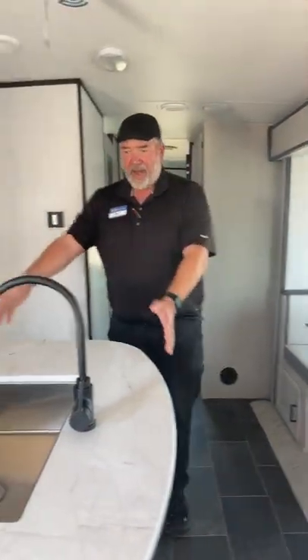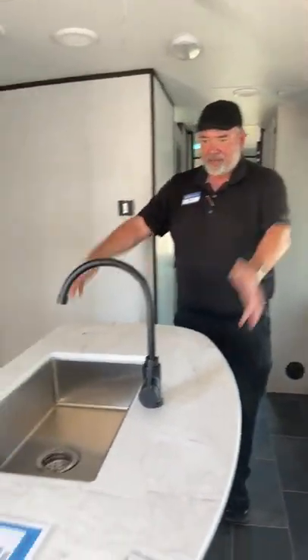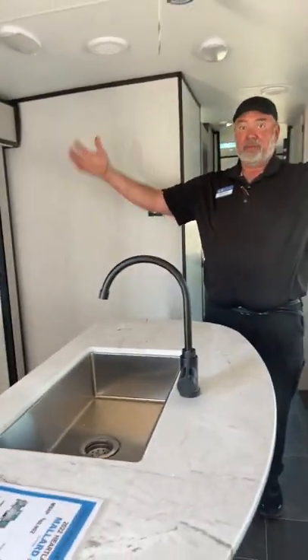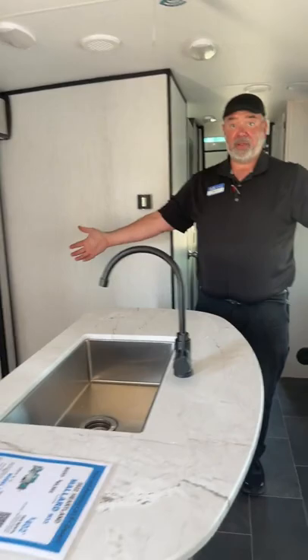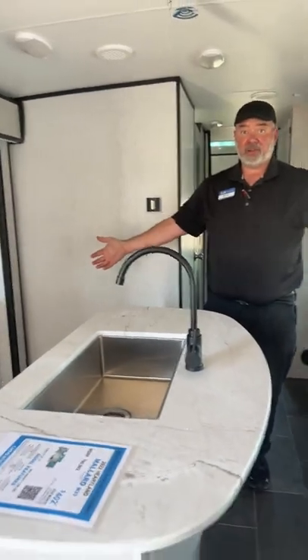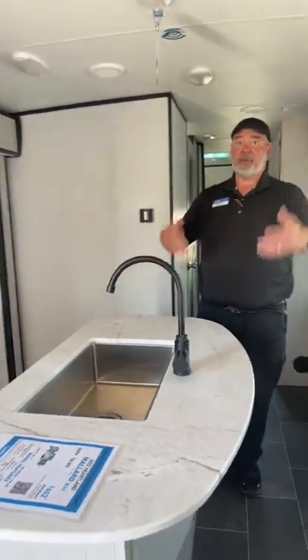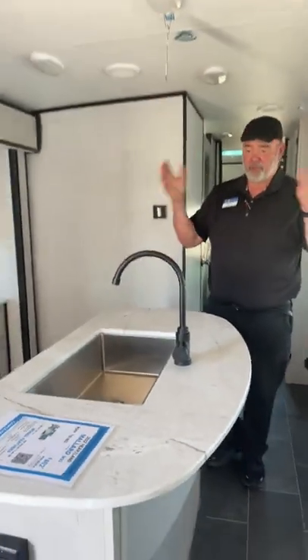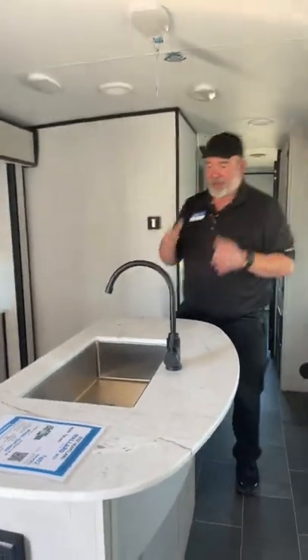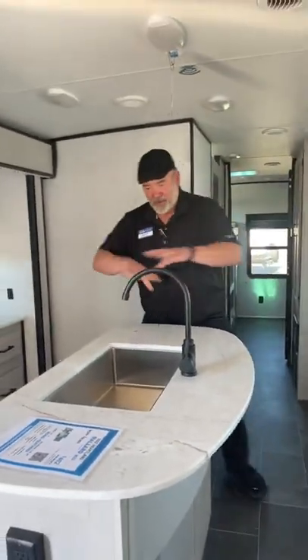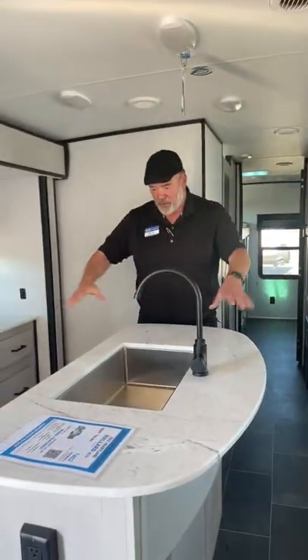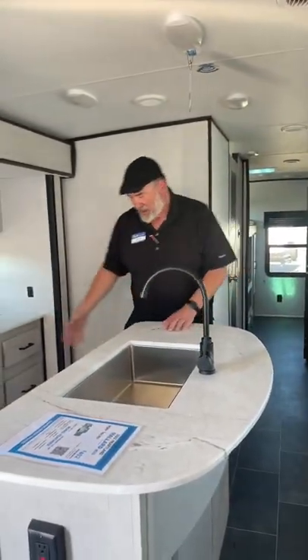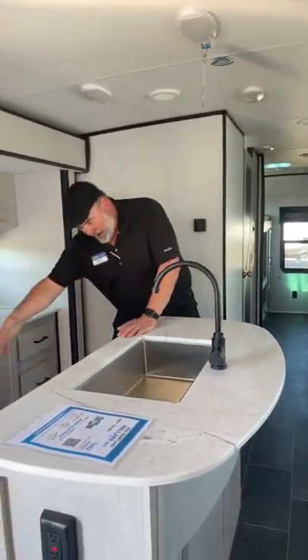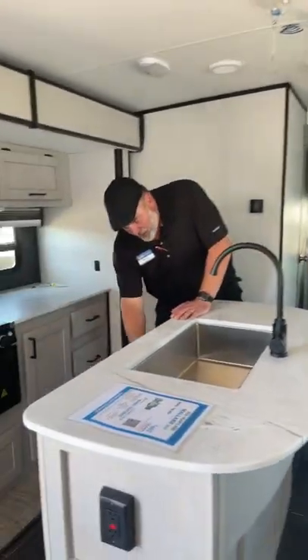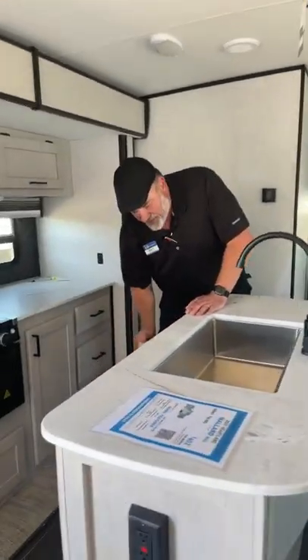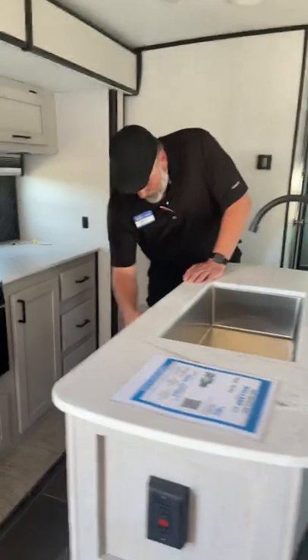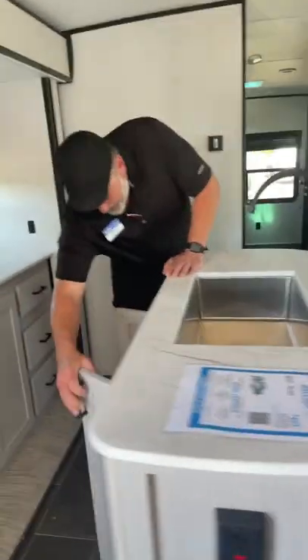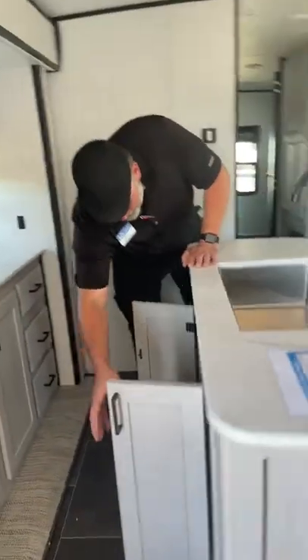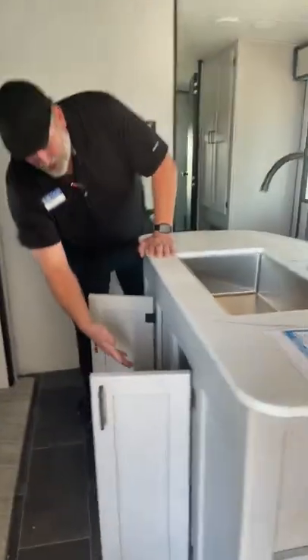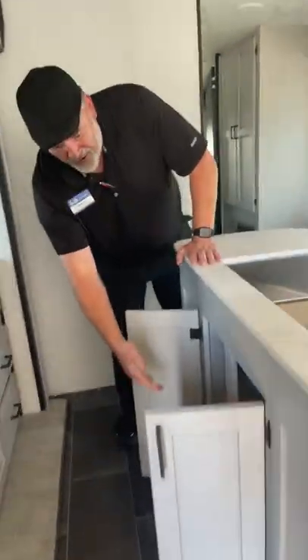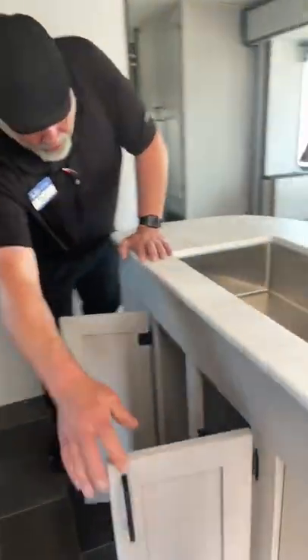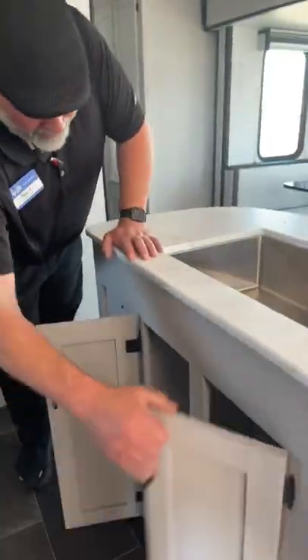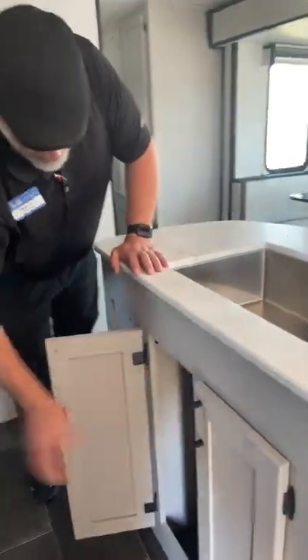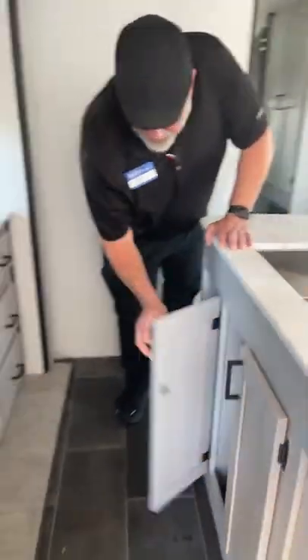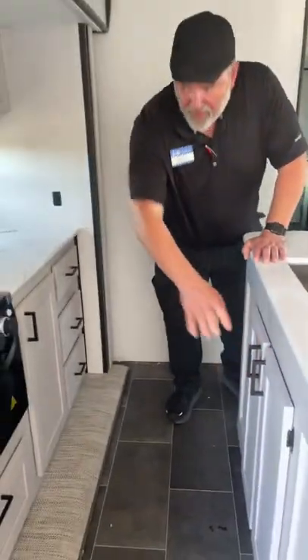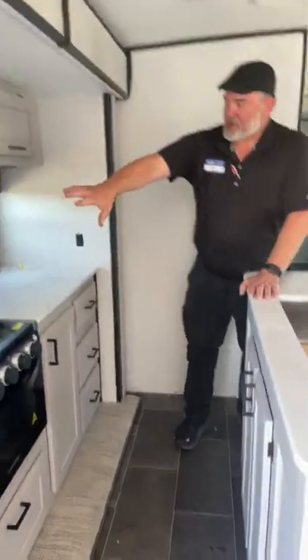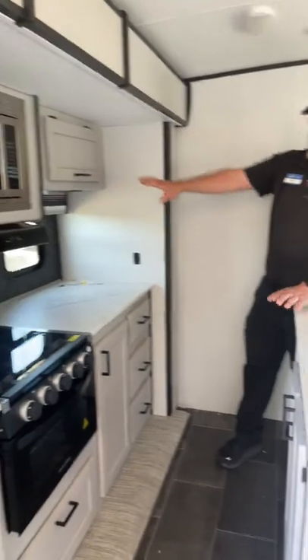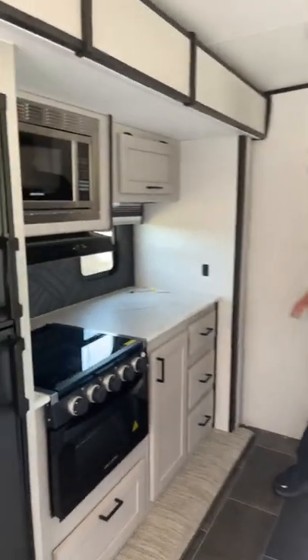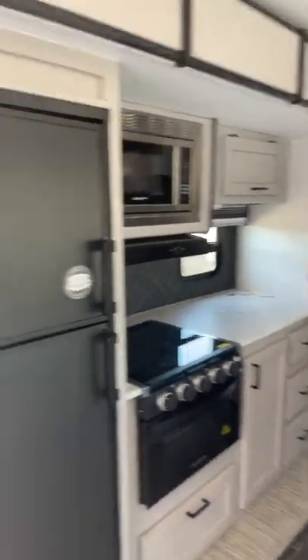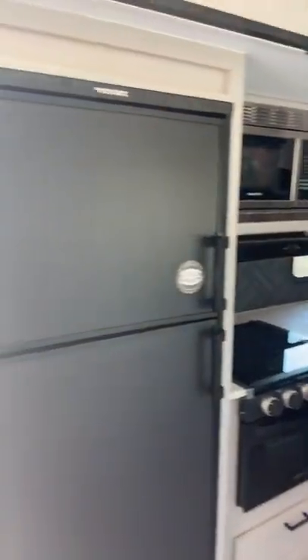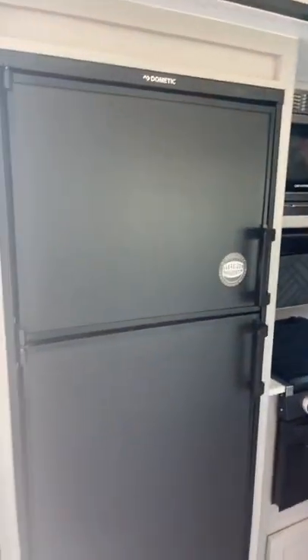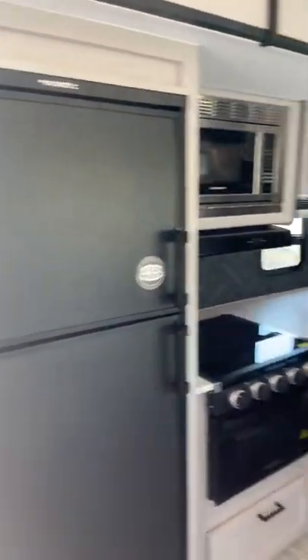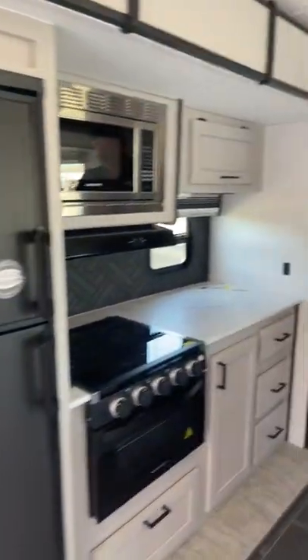There's an island — a lot of people like a kitchen island, some people don't, but if you like it, it's a huge one. Extra storage on the other side here. You can get a garbage can down there, no problem. And then you have the rest of your kitchen: gas, electric refrigerator, and tons of storage.